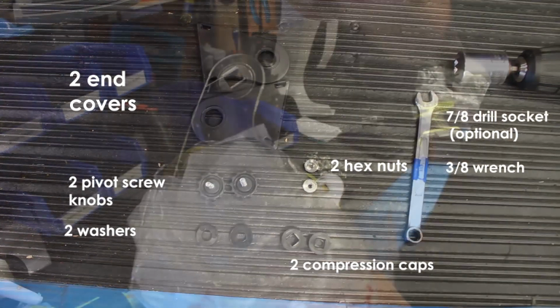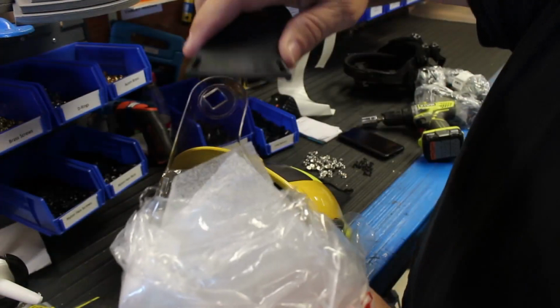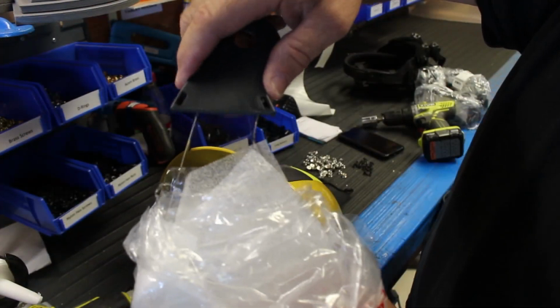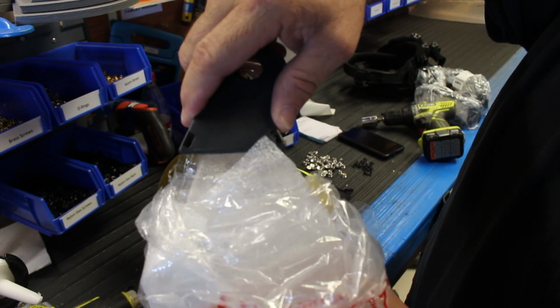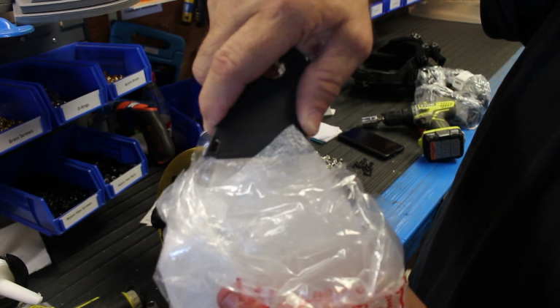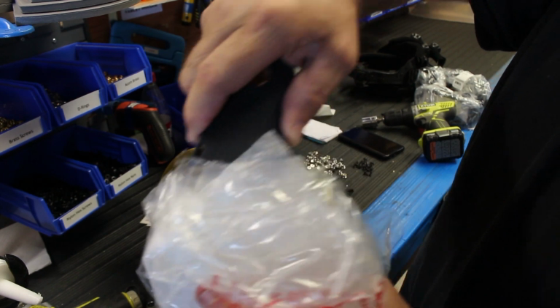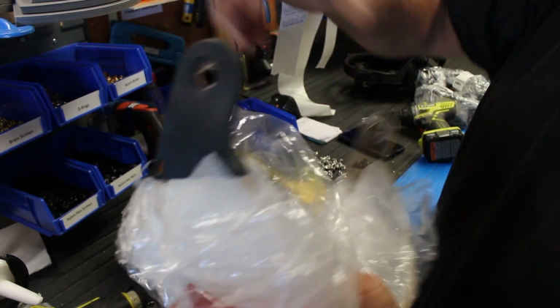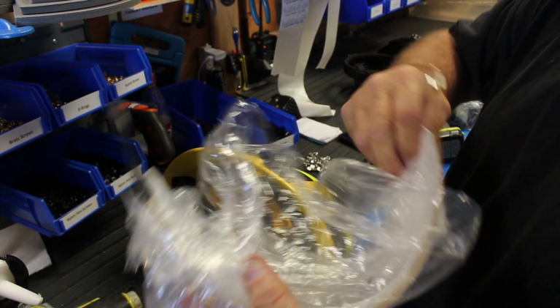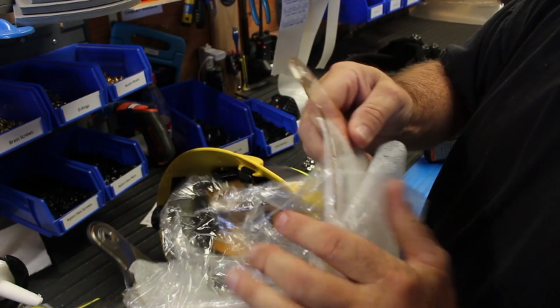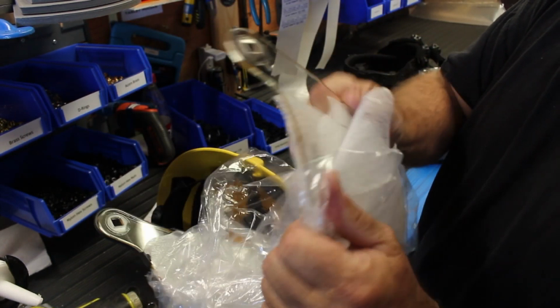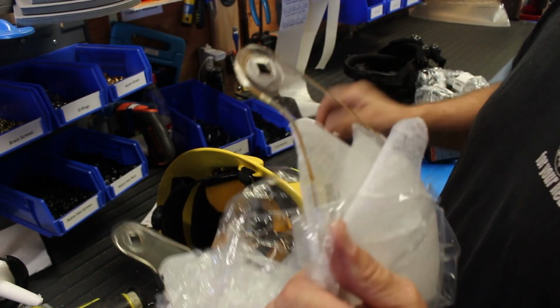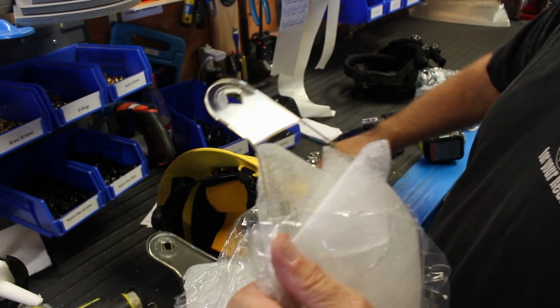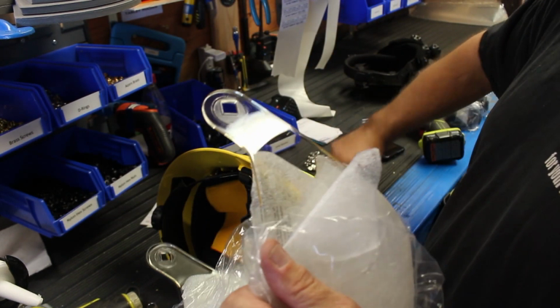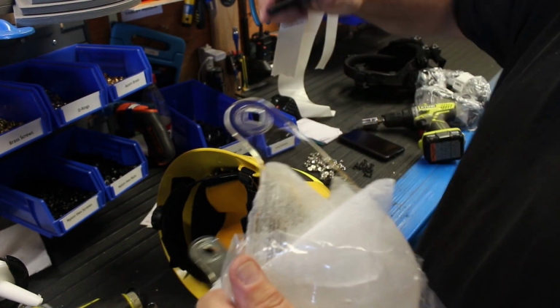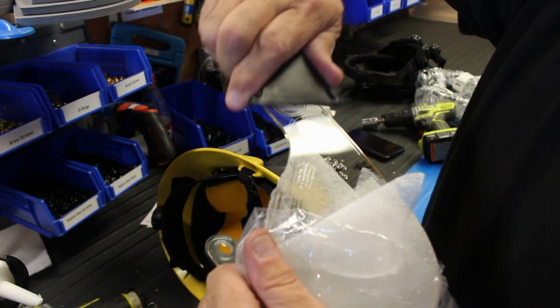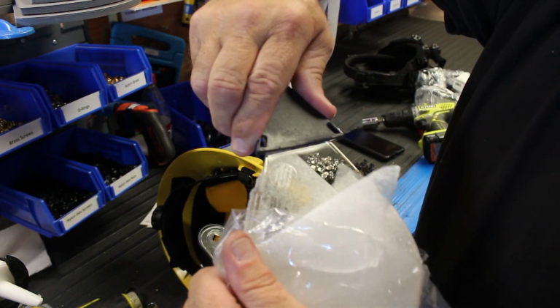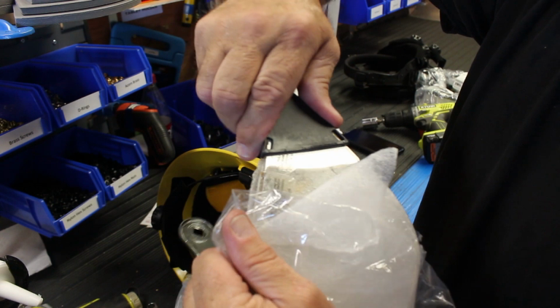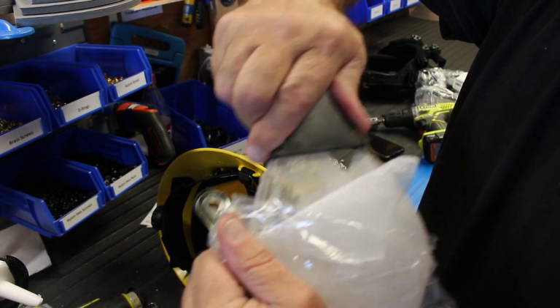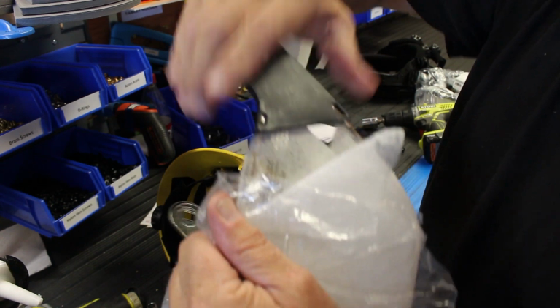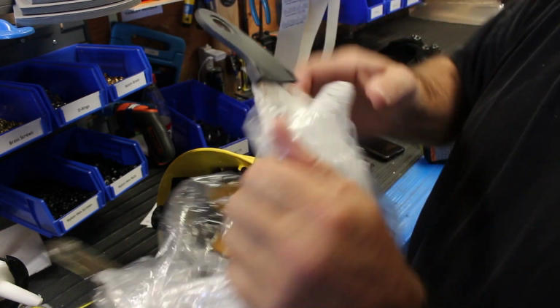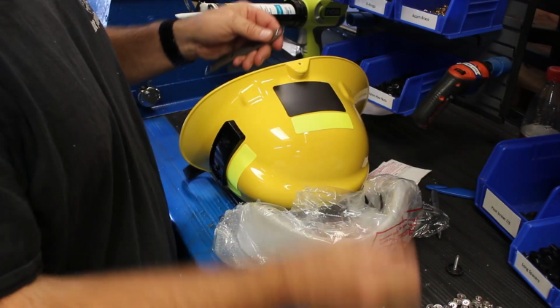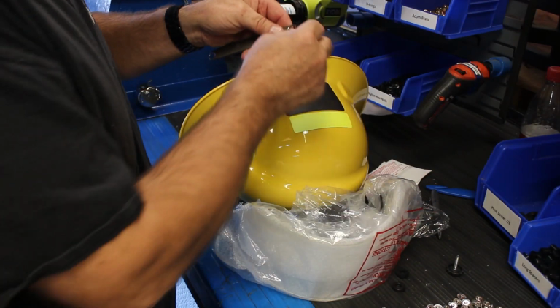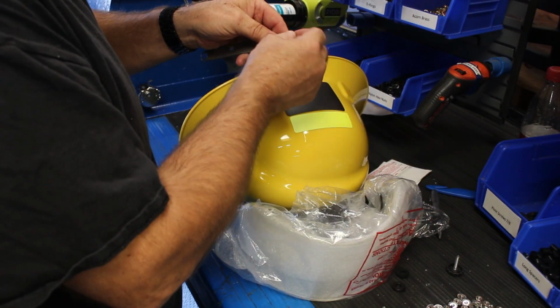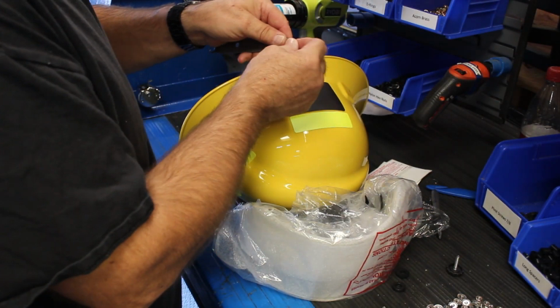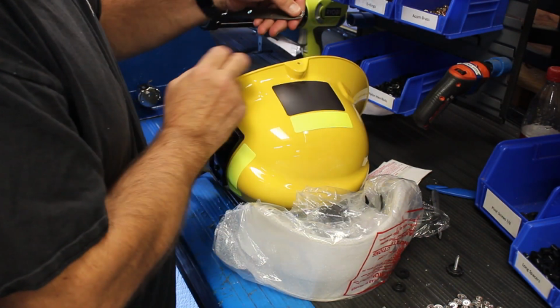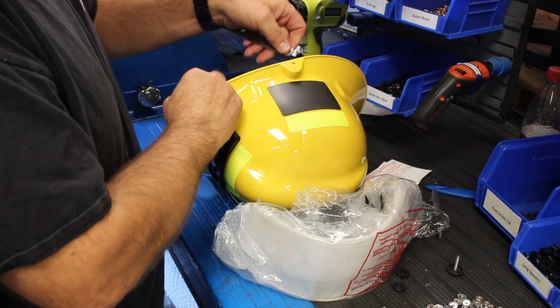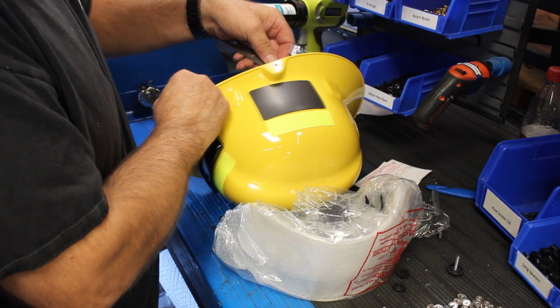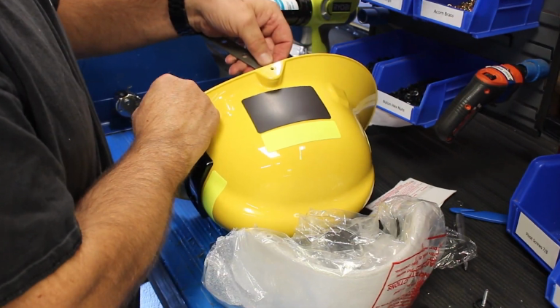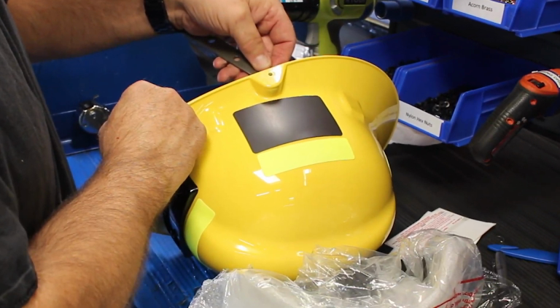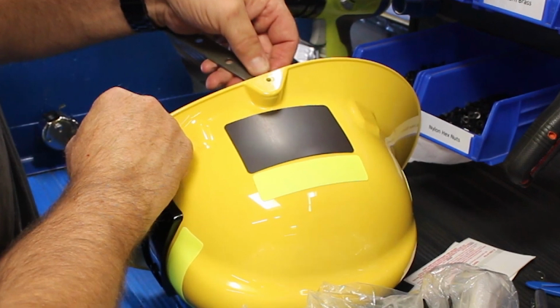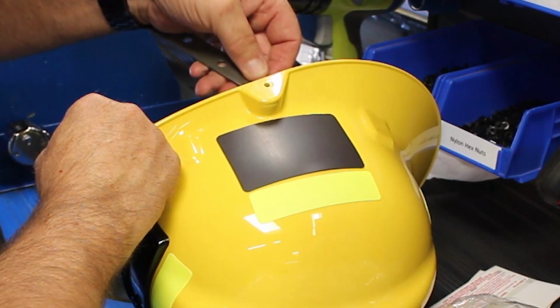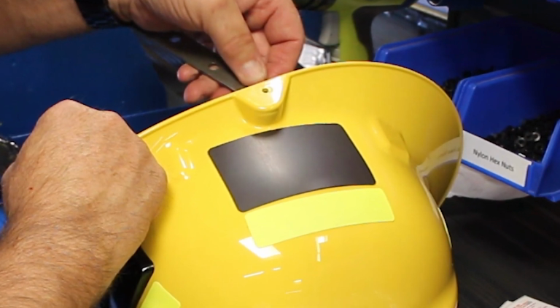First, place both end covers on the corresponding sides of the face shield. Make sure that the front of the helmet is facing towards you. There should be two drilled holes on both sides of the helmet.